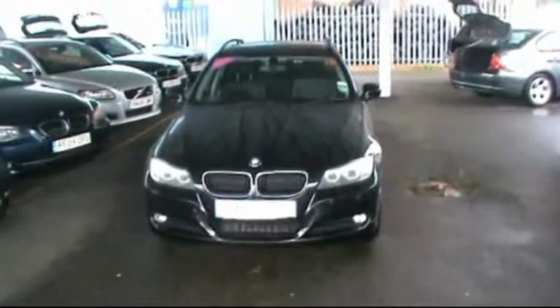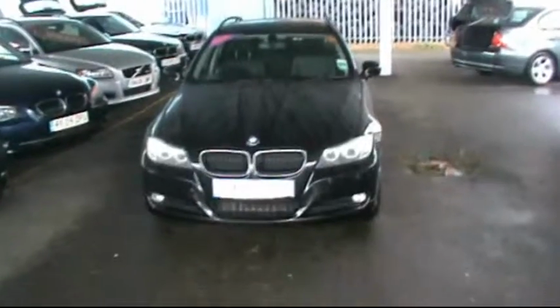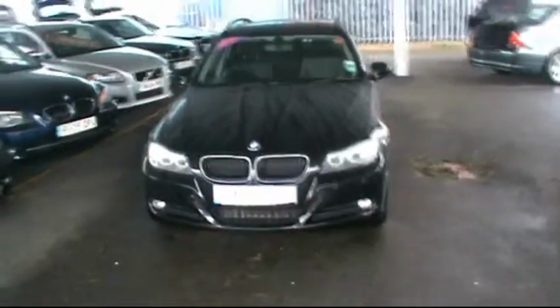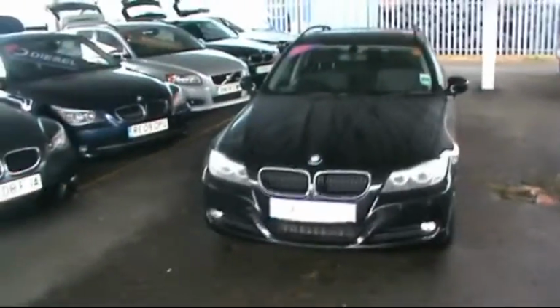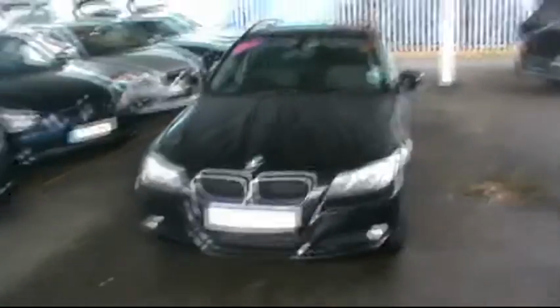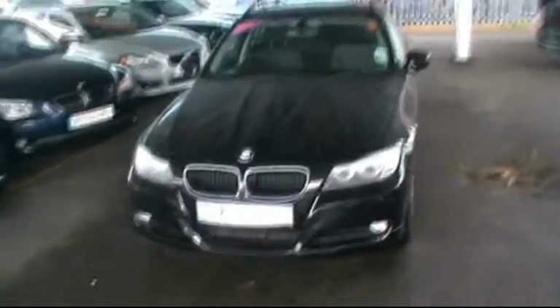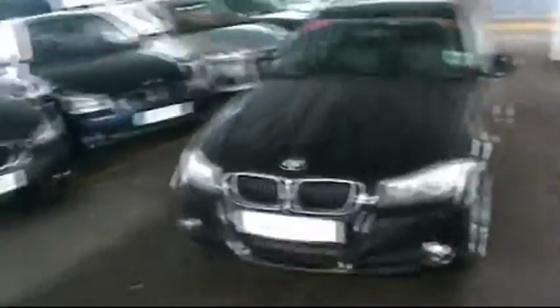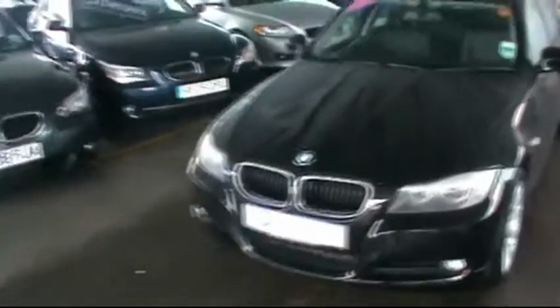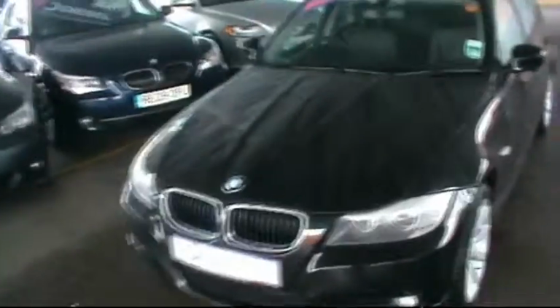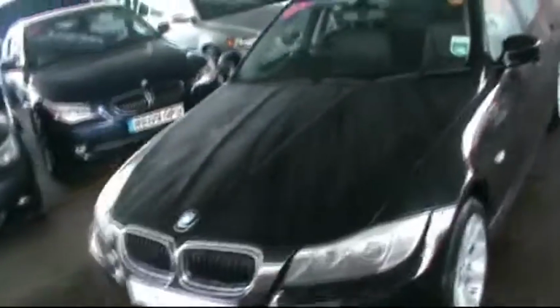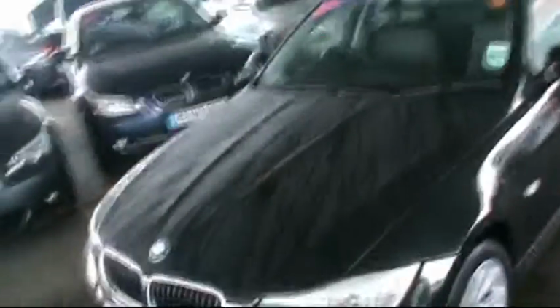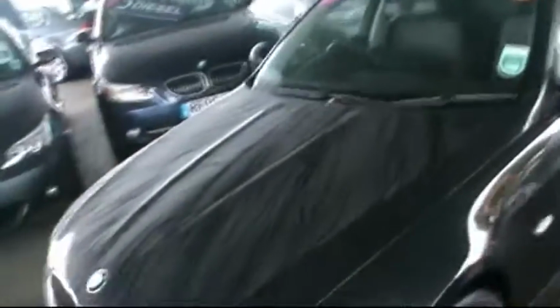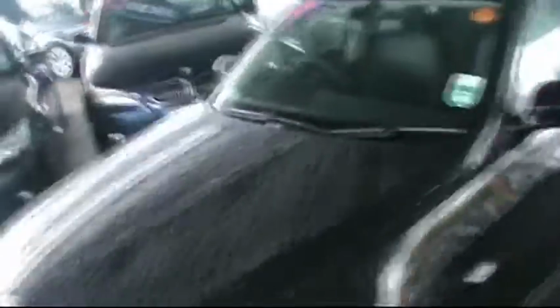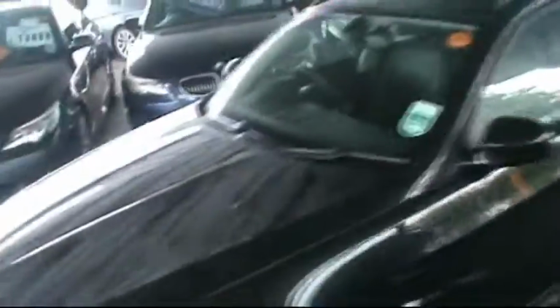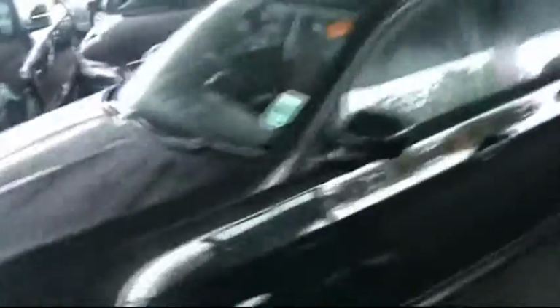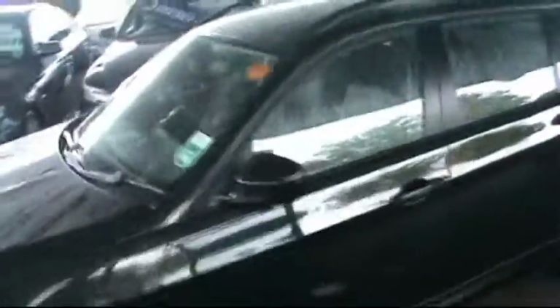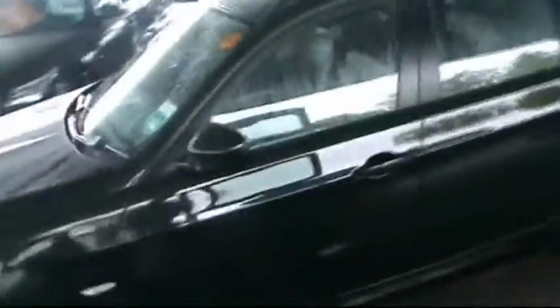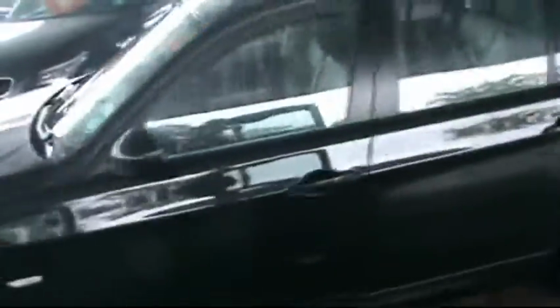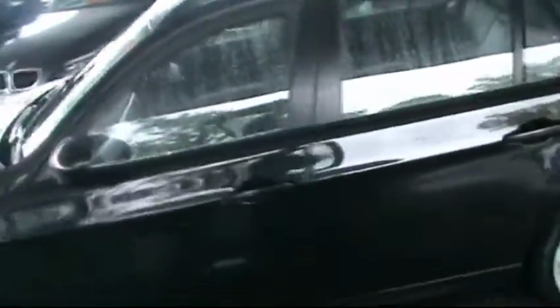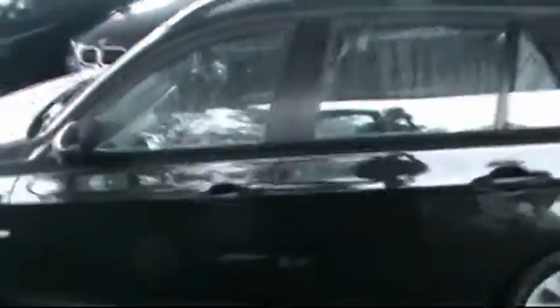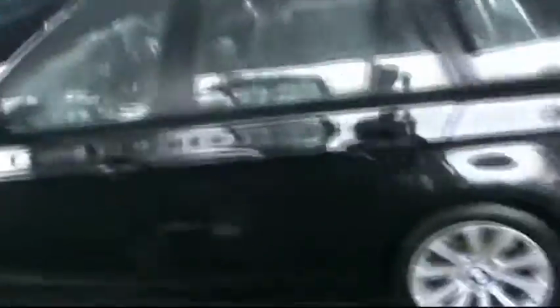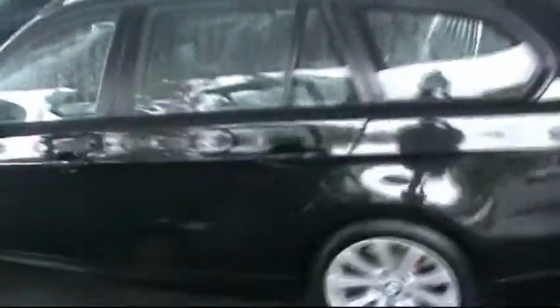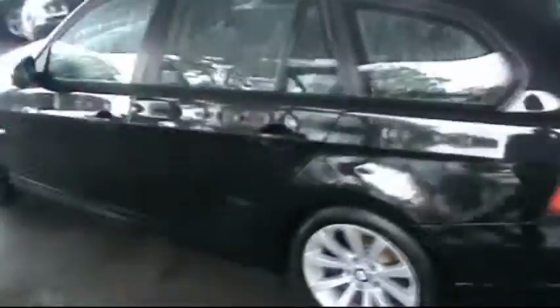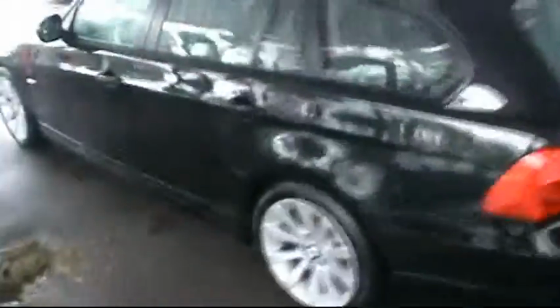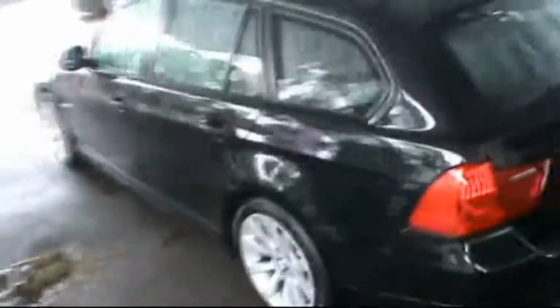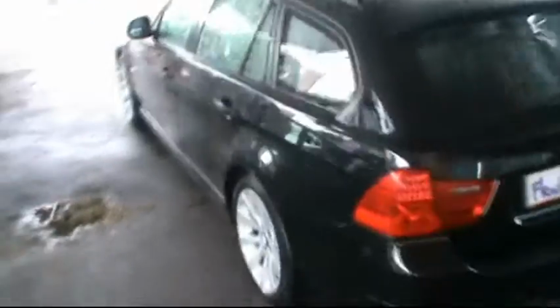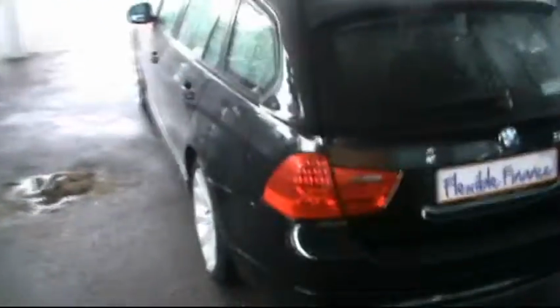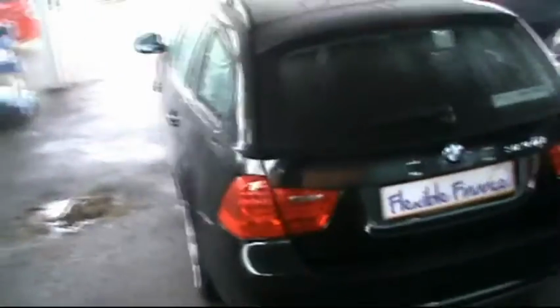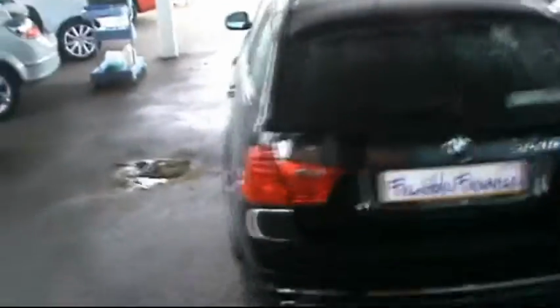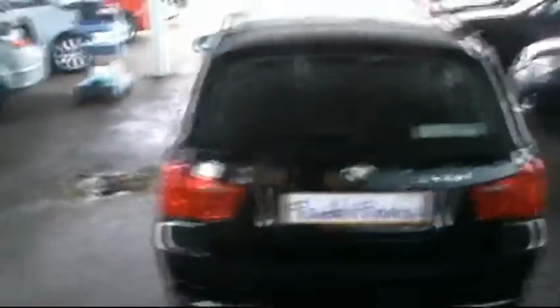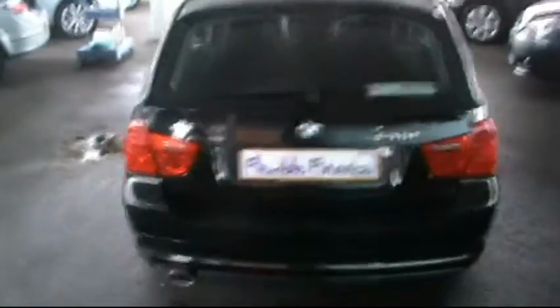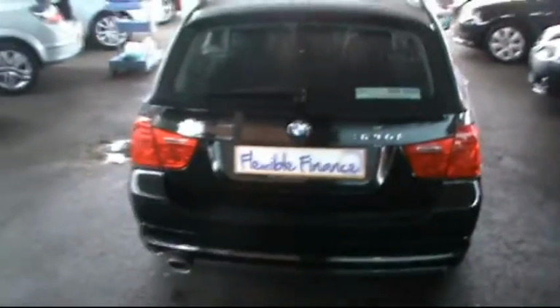Hello and welcome to Imperial Car Supermarket. Here we have the BMW 320 diesel SE Touring. This is on a 58 plate. I'm just going to do a quick tour of the vehicle for you to highlight the features and benefits.